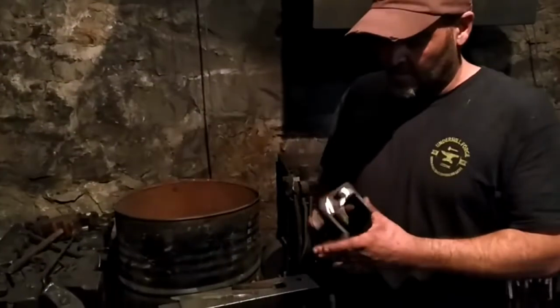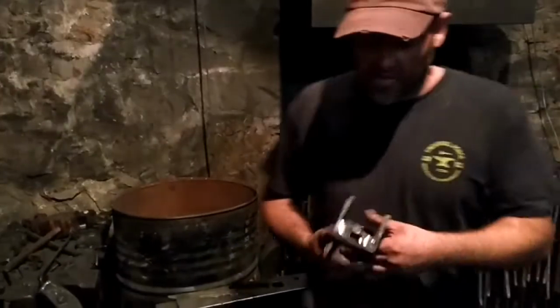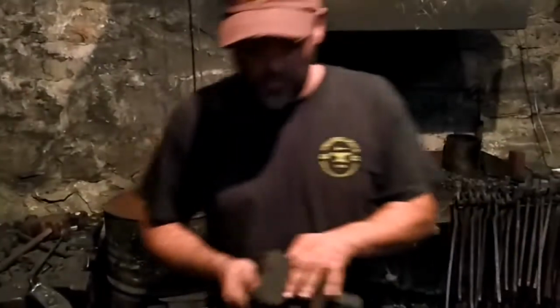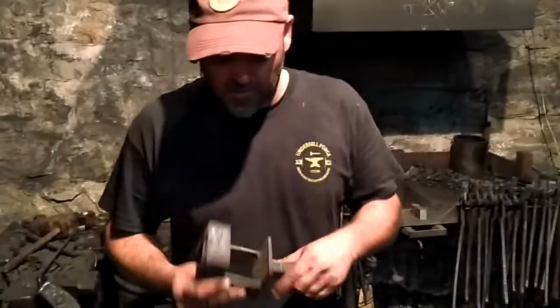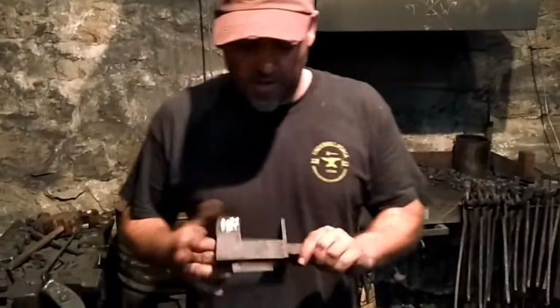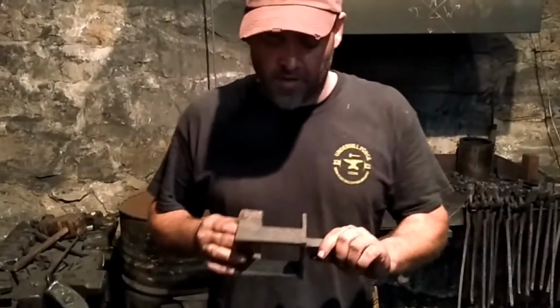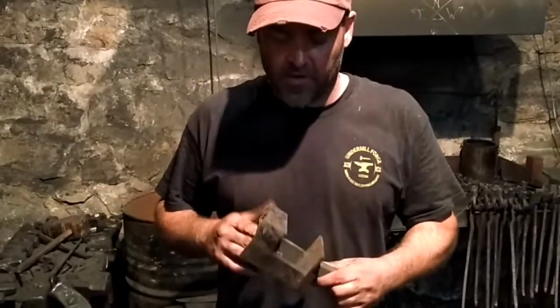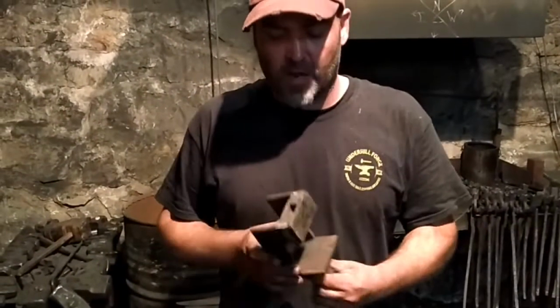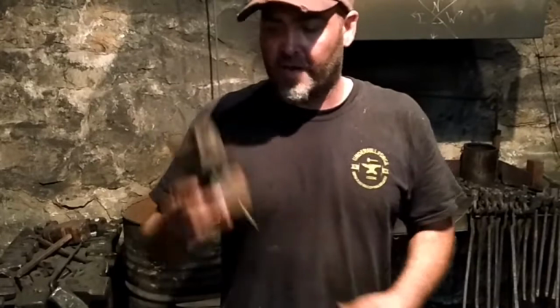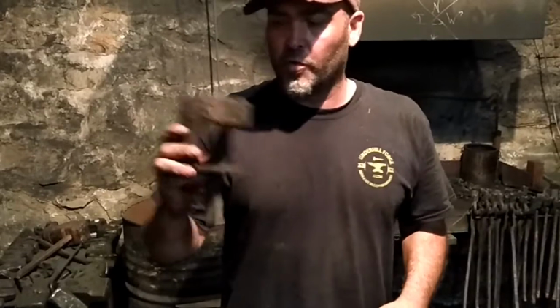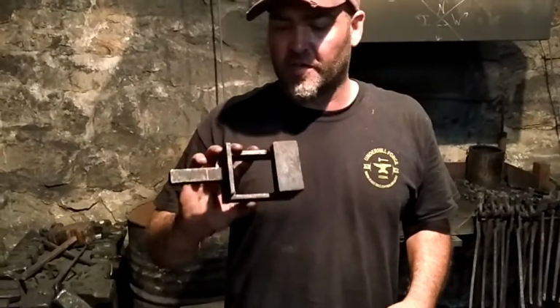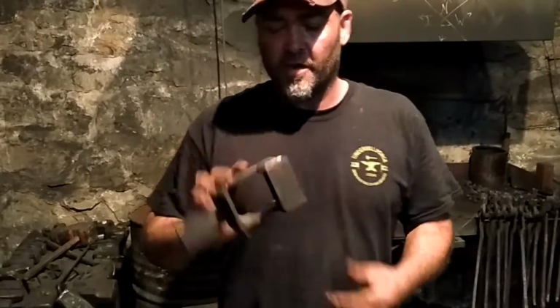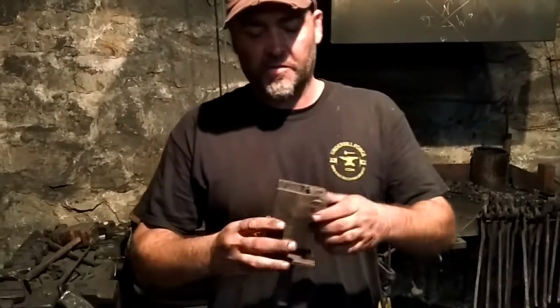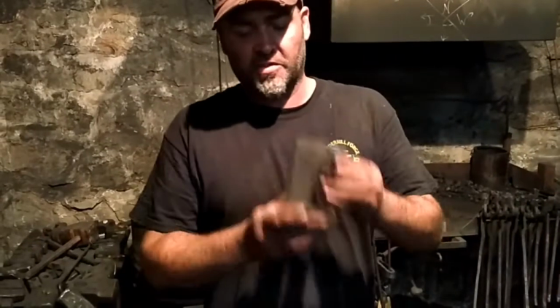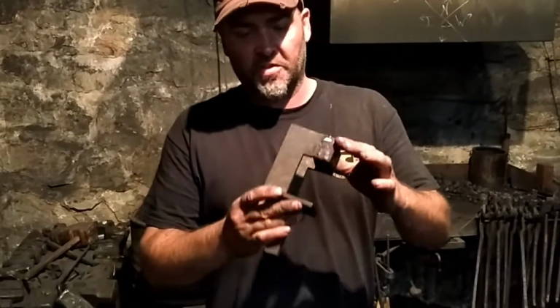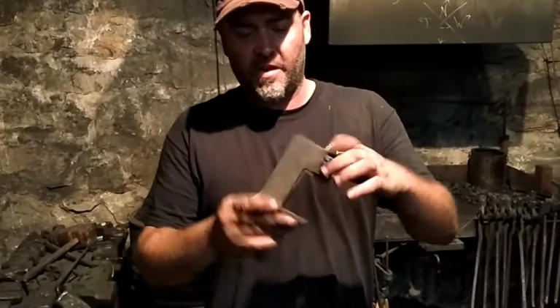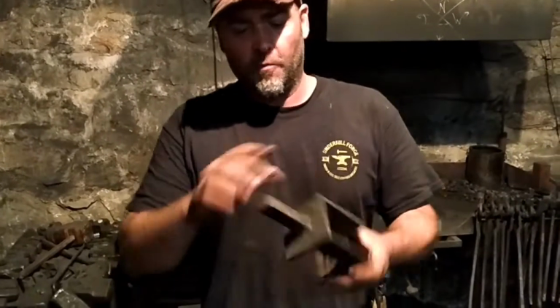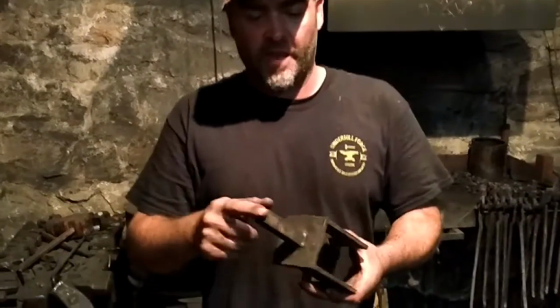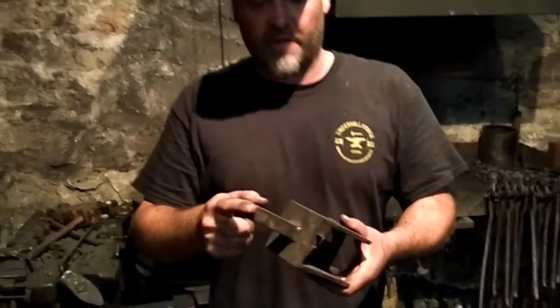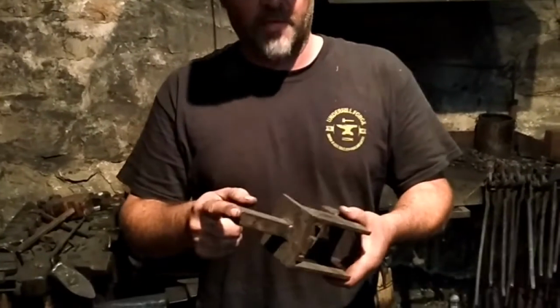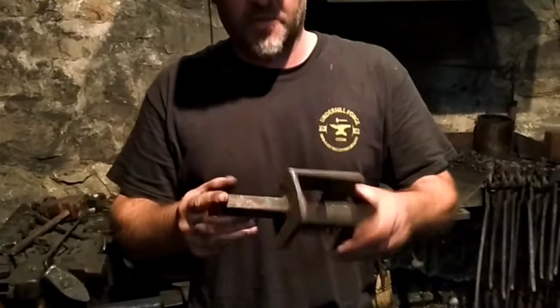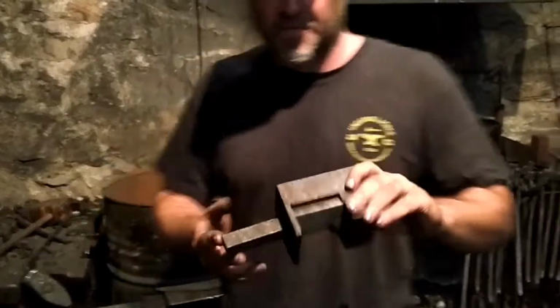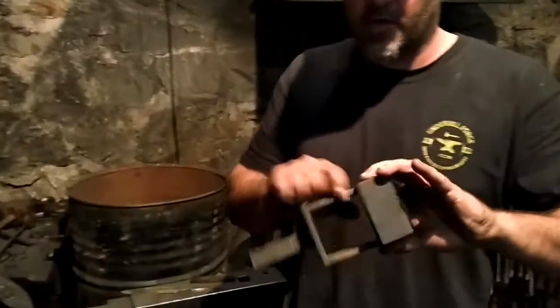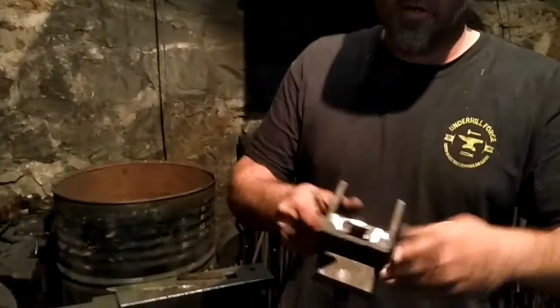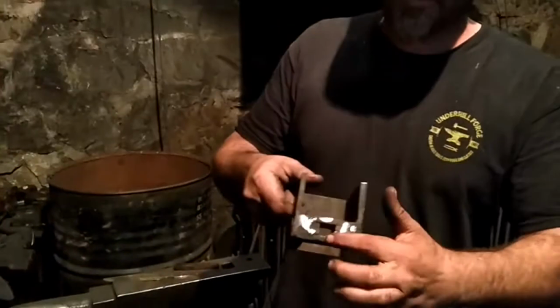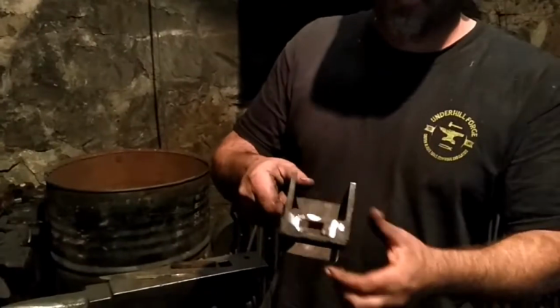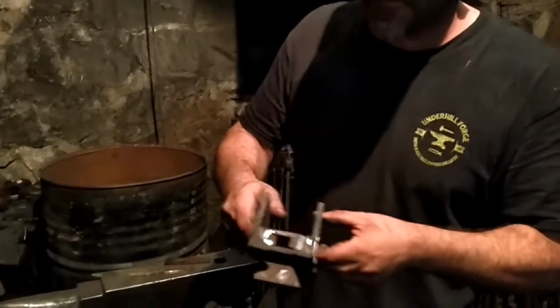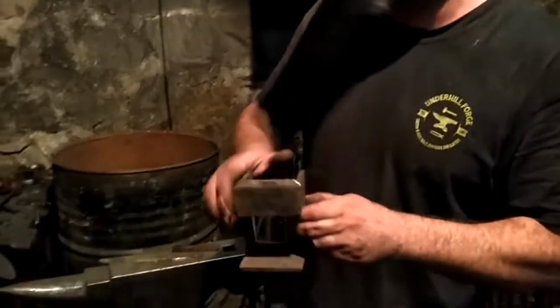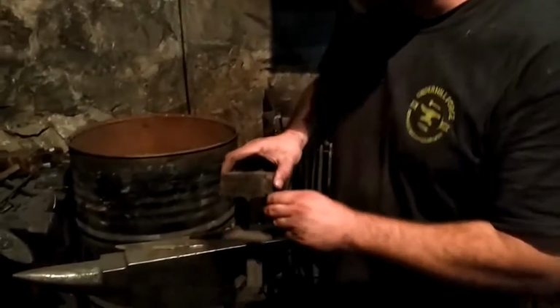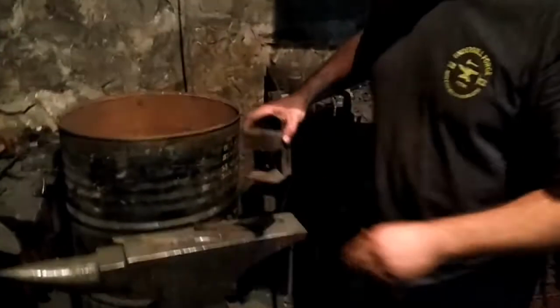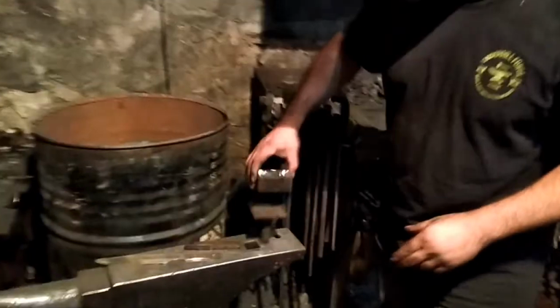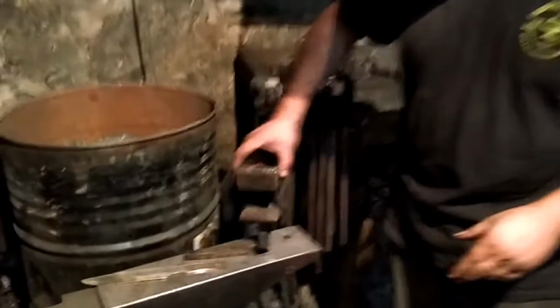Hey guys, someone was asking me in a comment on a video about my holder for my Touchmark. It's really just a small C with a shank welded on the bottom so it fits in the hardy hole. It's got an opening up here for my Touchmark, so it'll freely slide in.